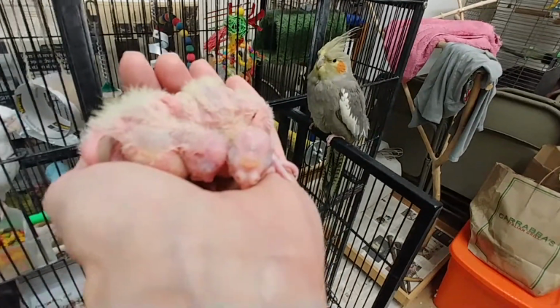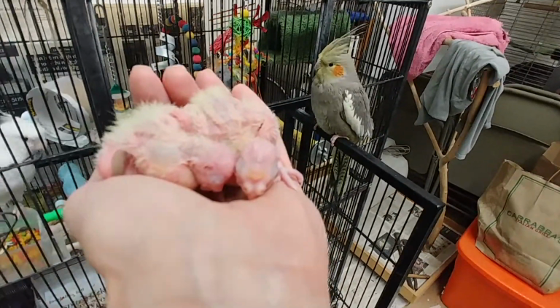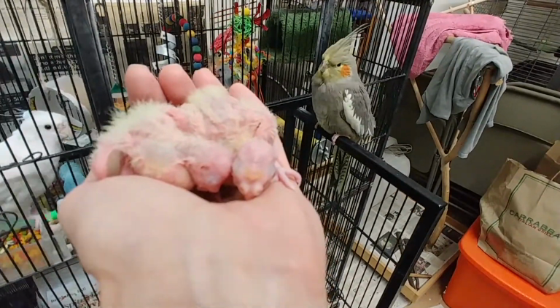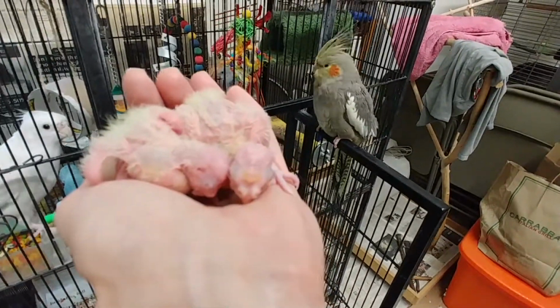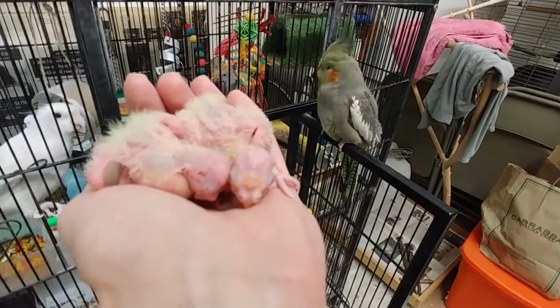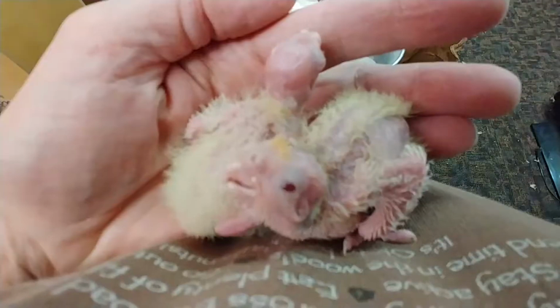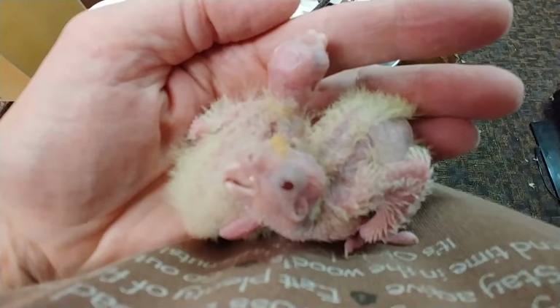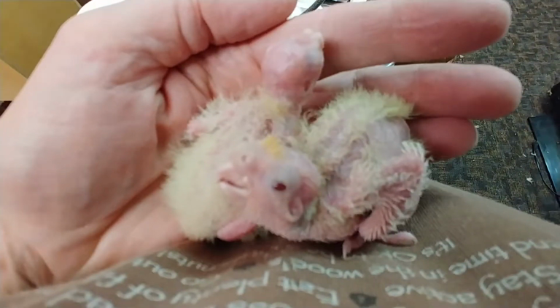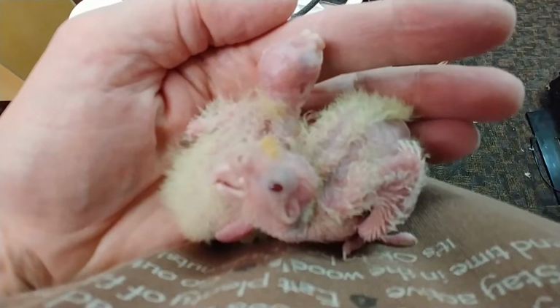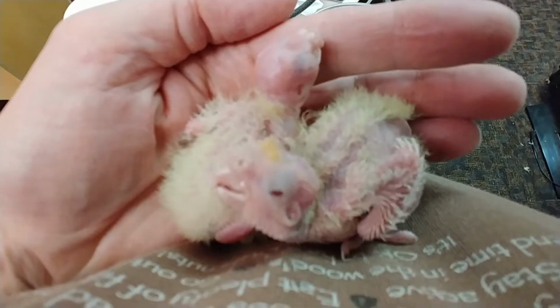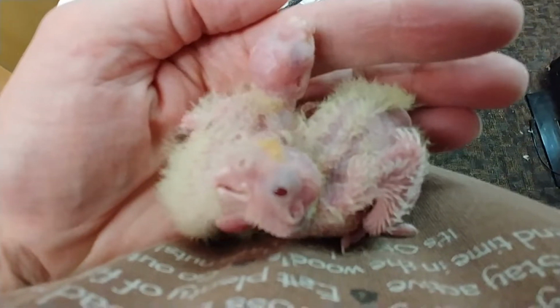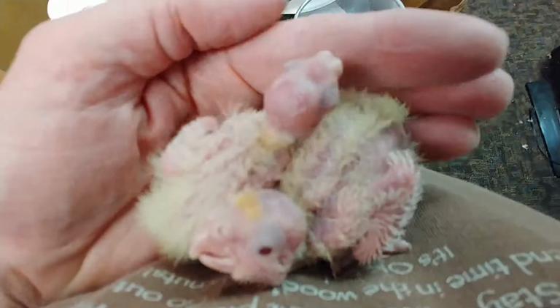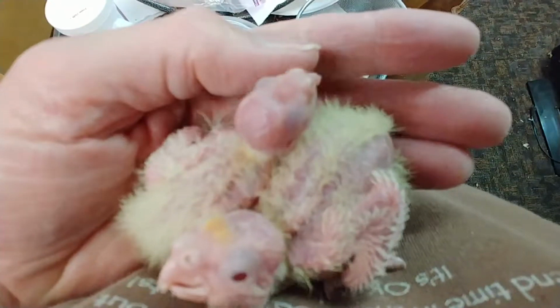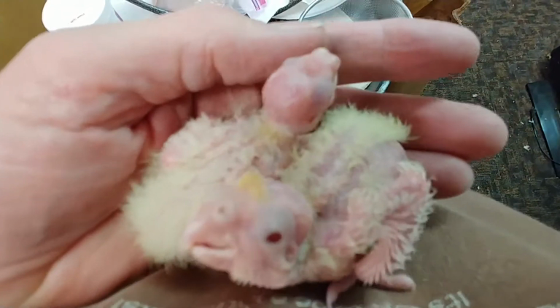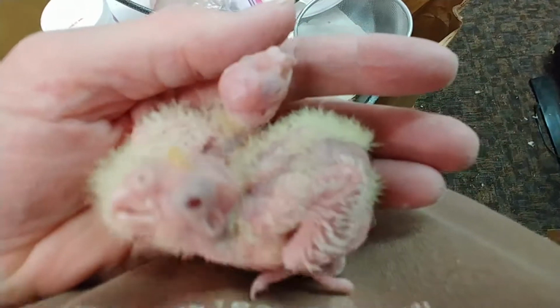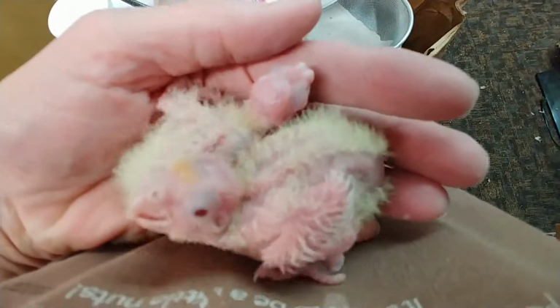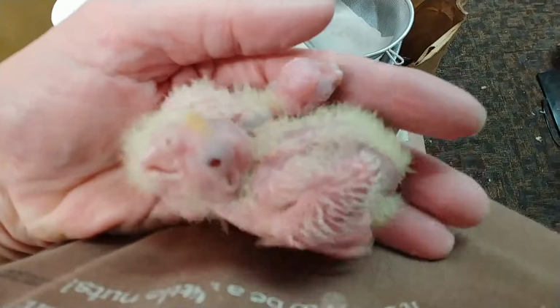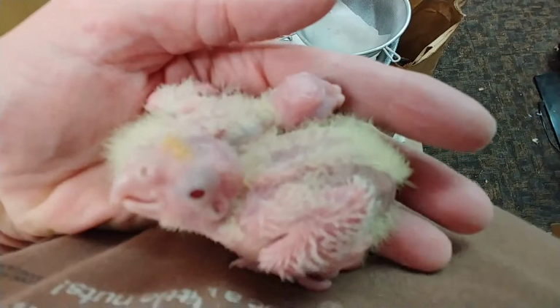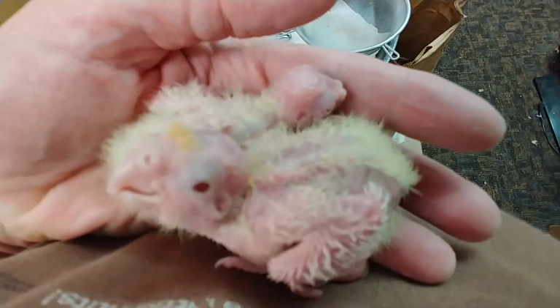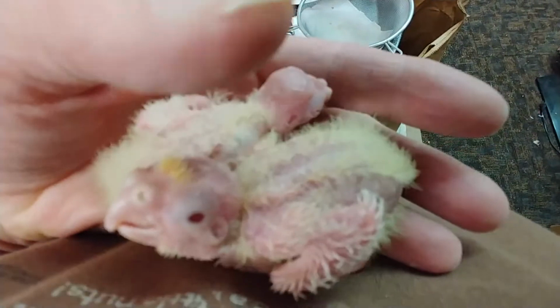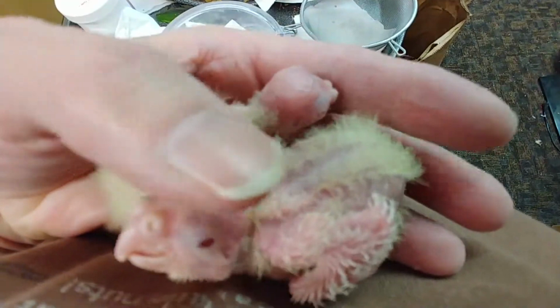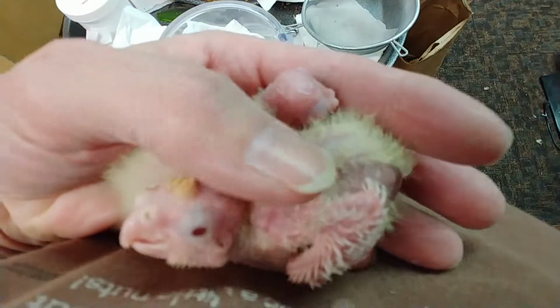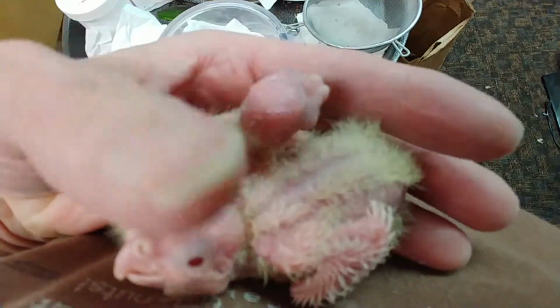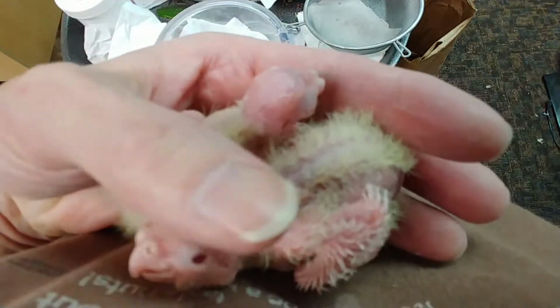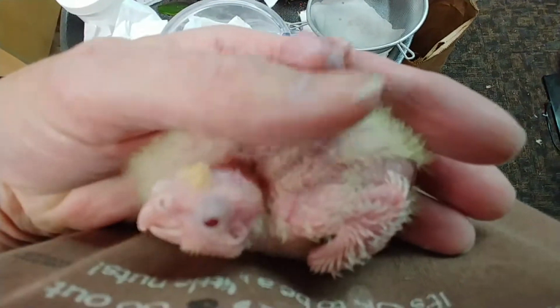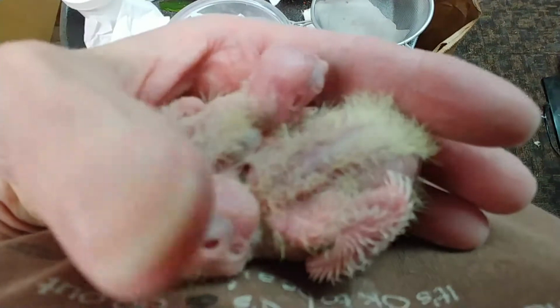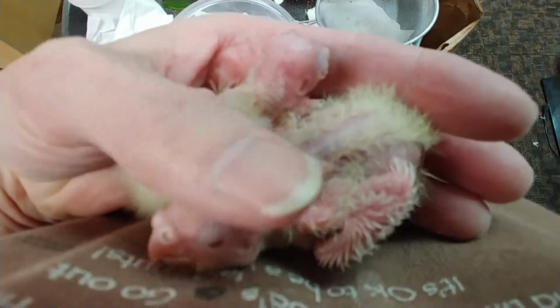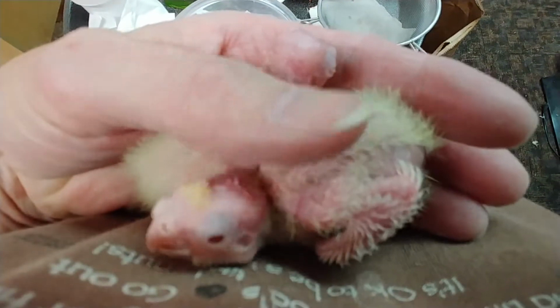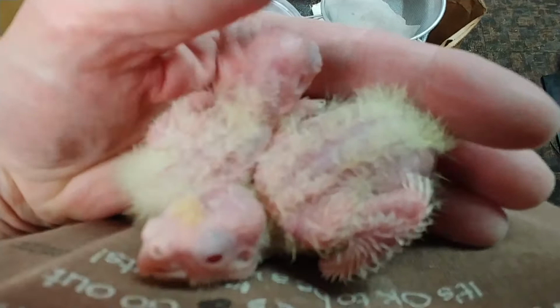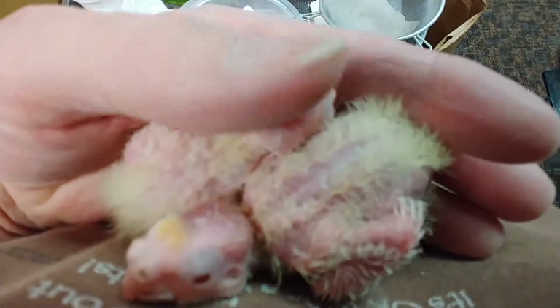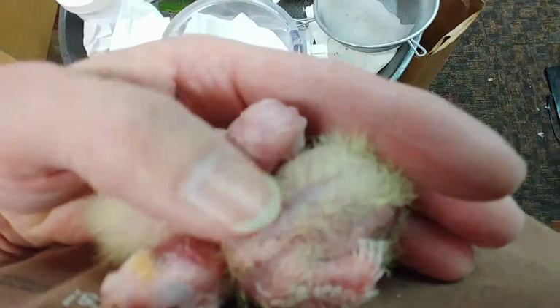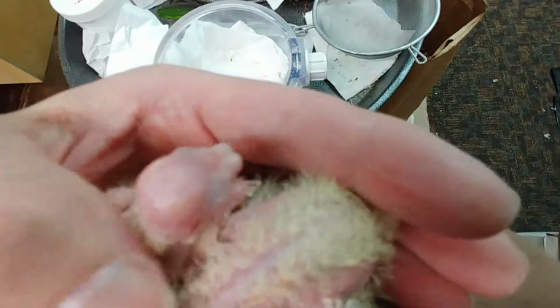All right, we'll be right back. Just cleaned out their box and I'm going to put them back in some nice clean wood chips here. Let them go back to sleep.